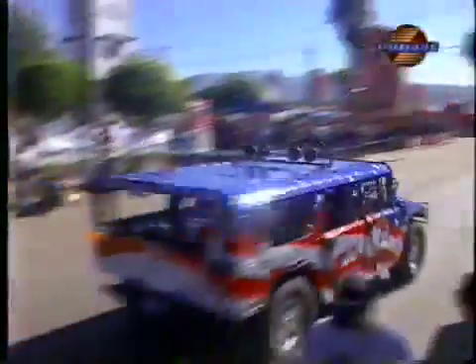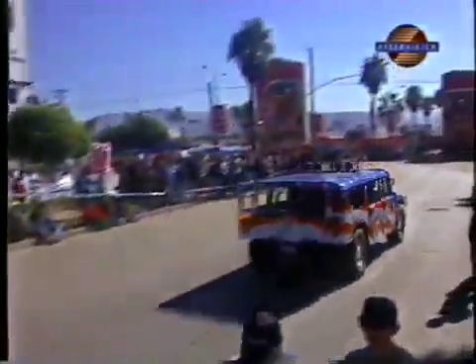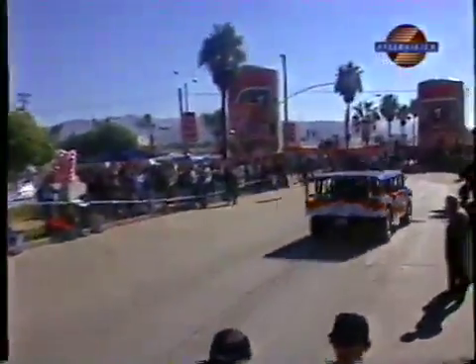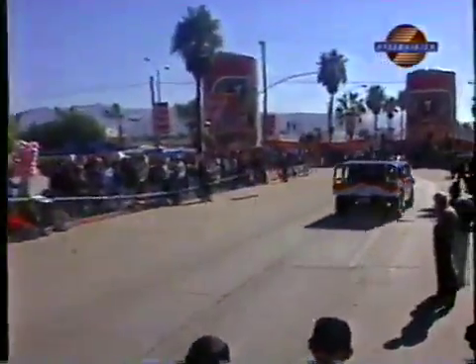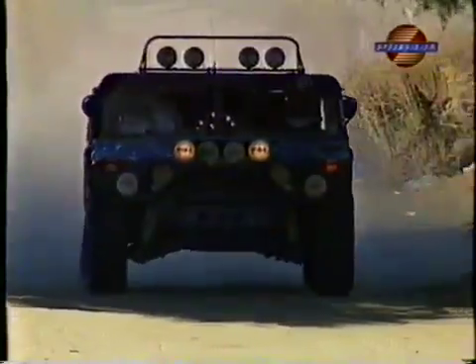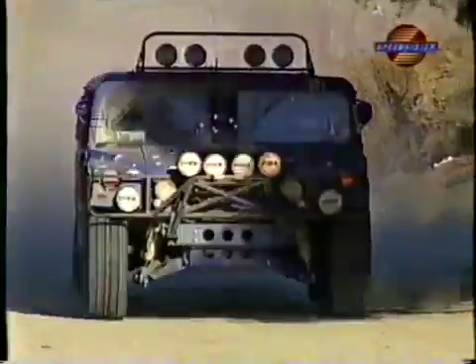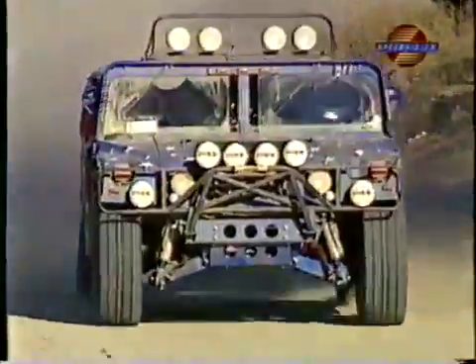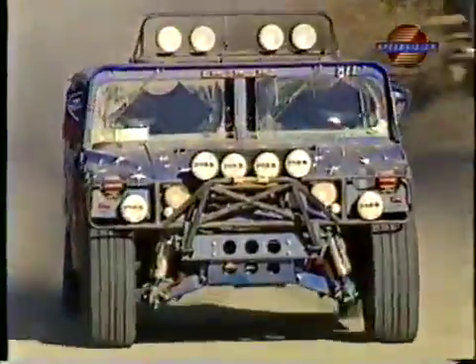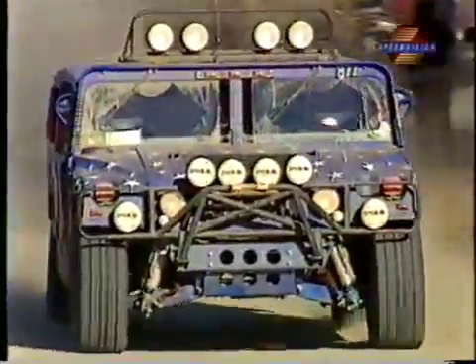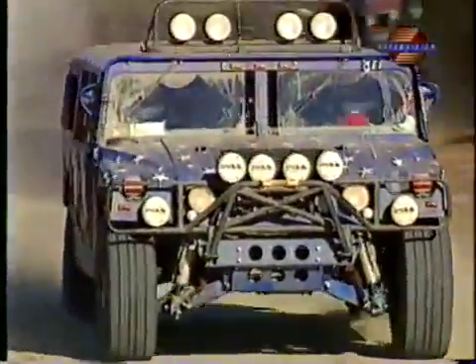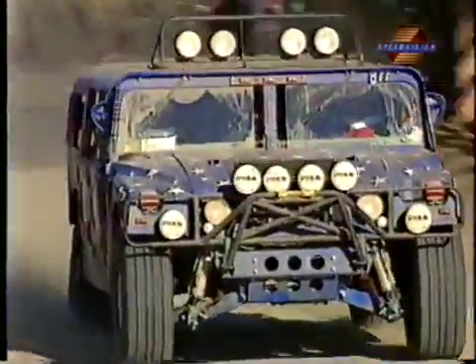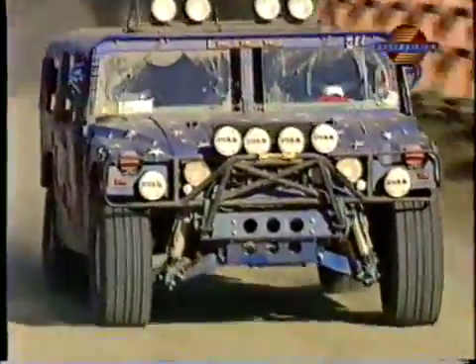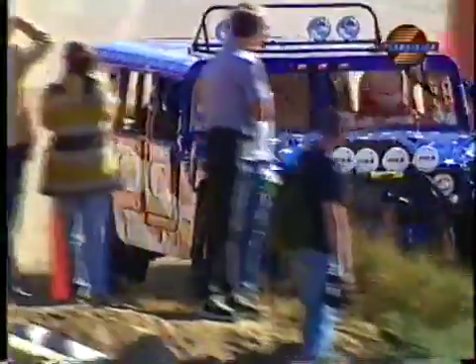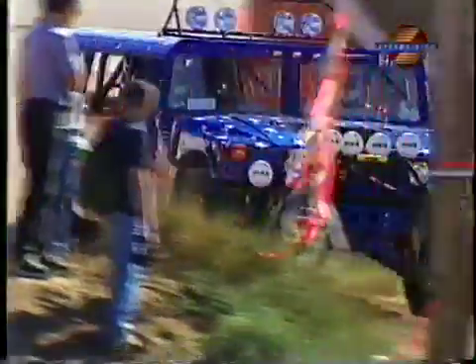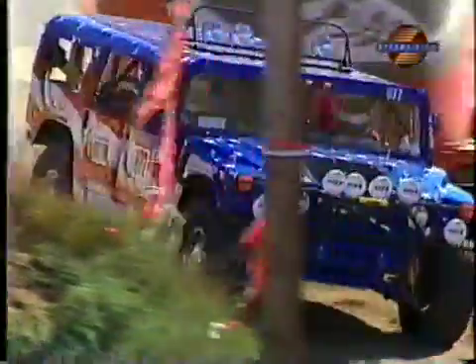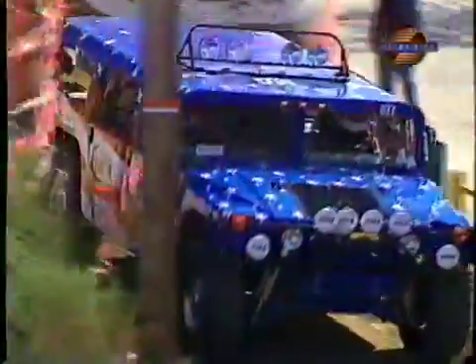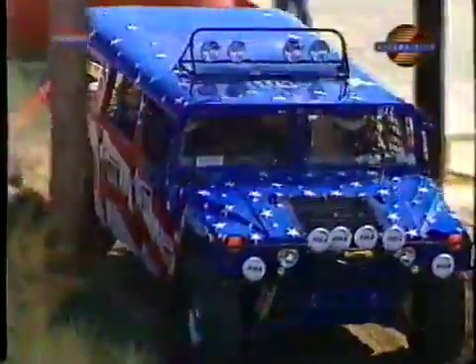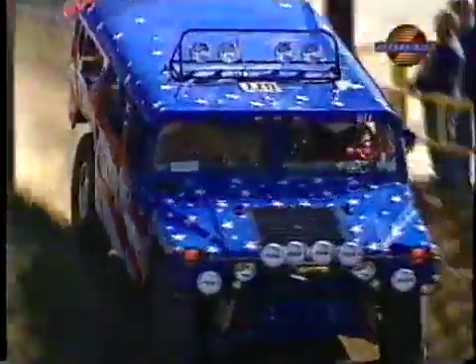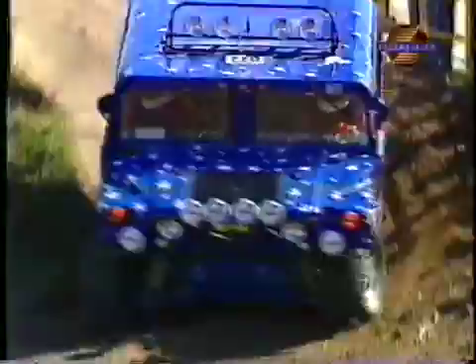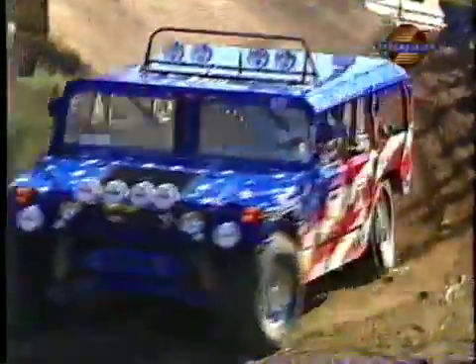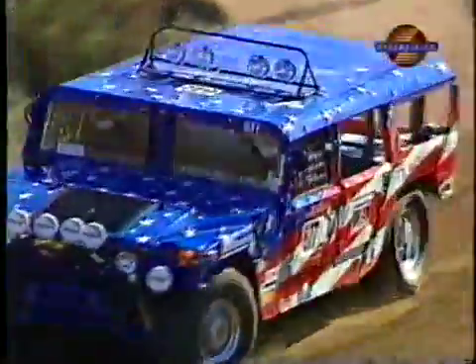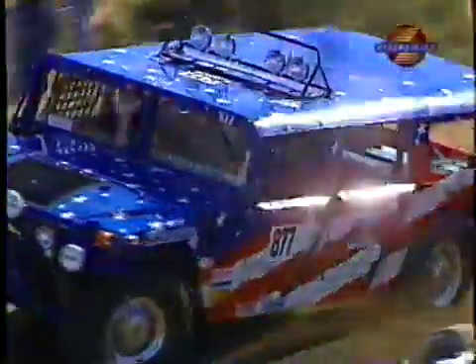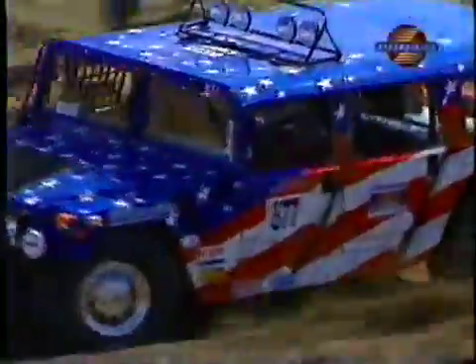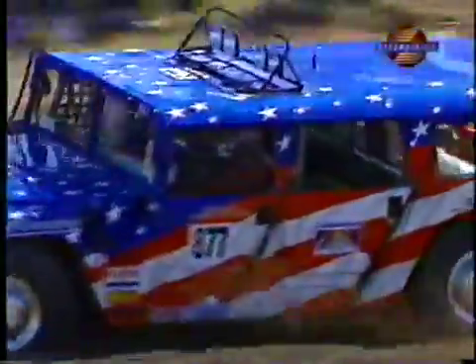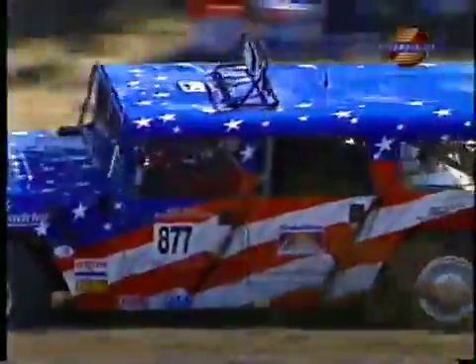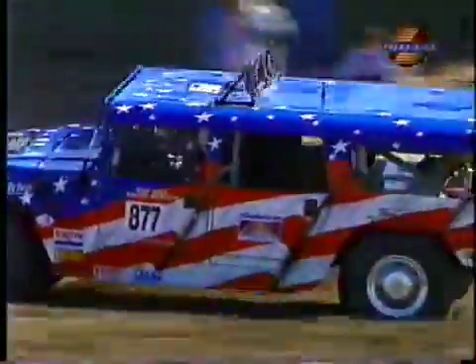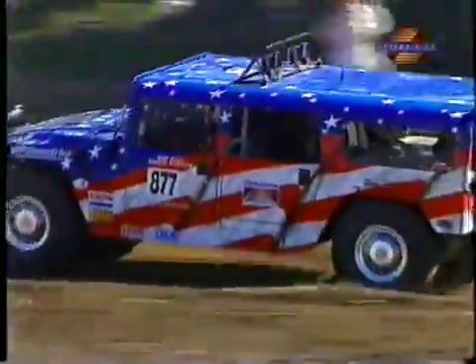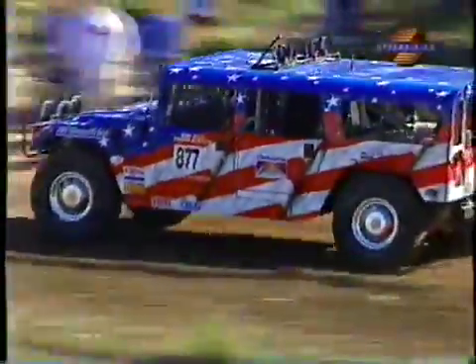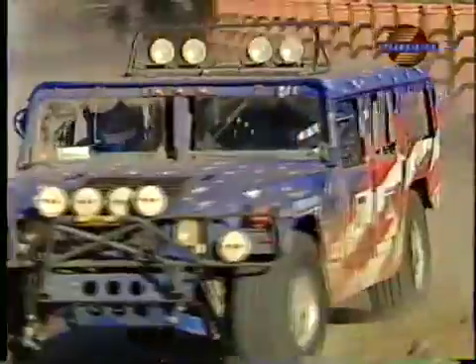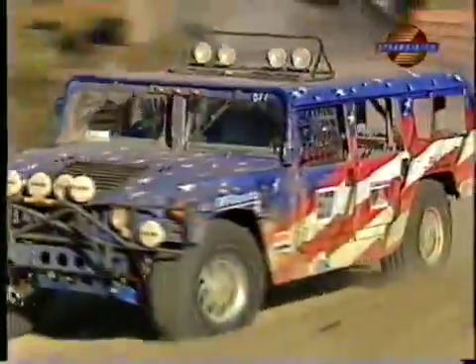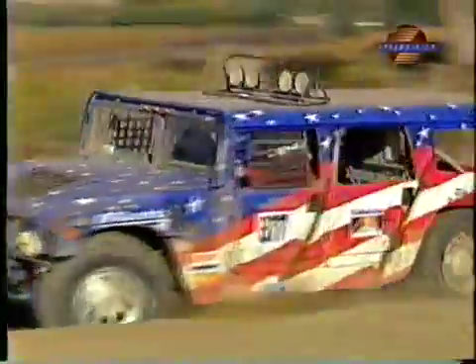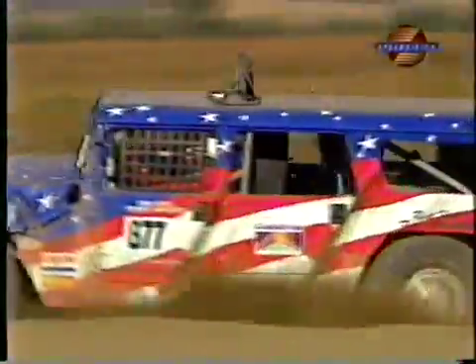Stock full-size truck class start, and that is Rod Hall, number 62, out of Reno, Nevada, teamed up with his son Chad and Roger Norman. This is an amazing fact — Rod has raced in every Baja 1000 since 1967.